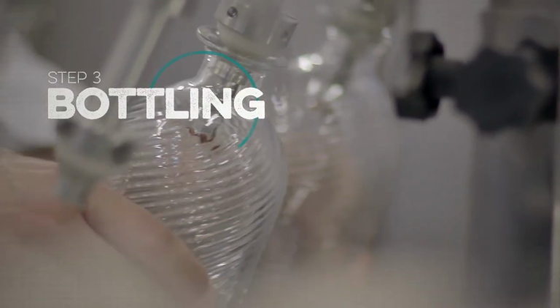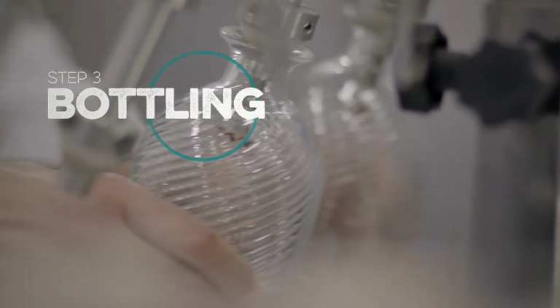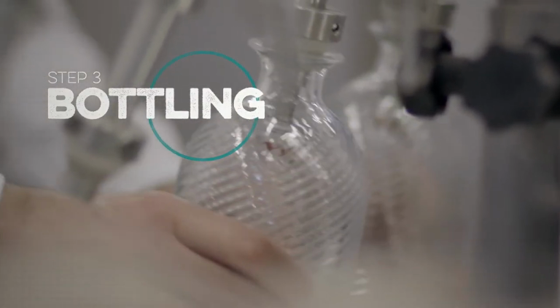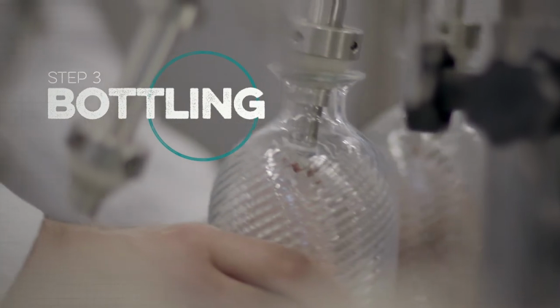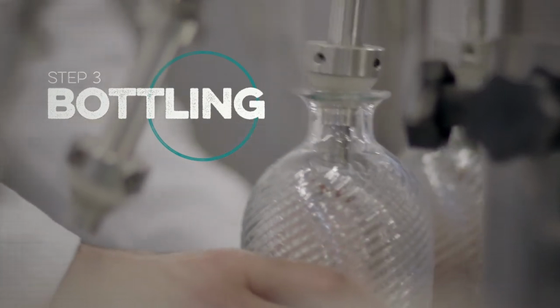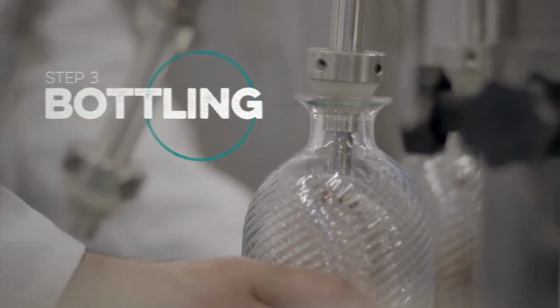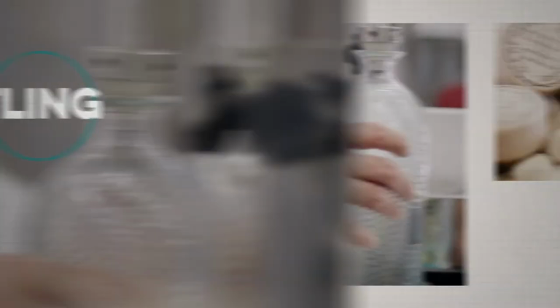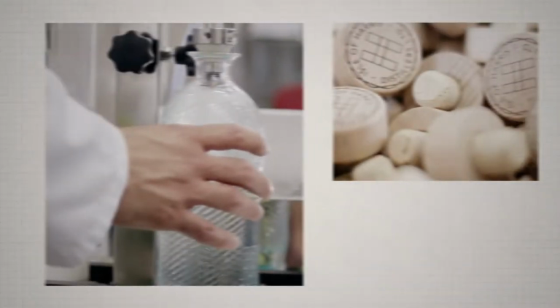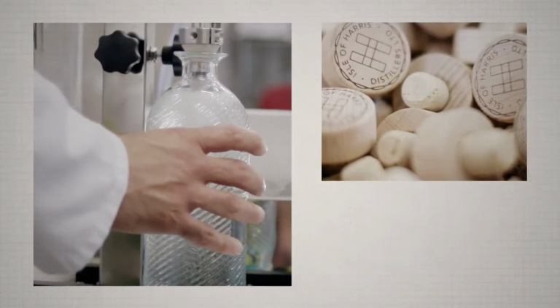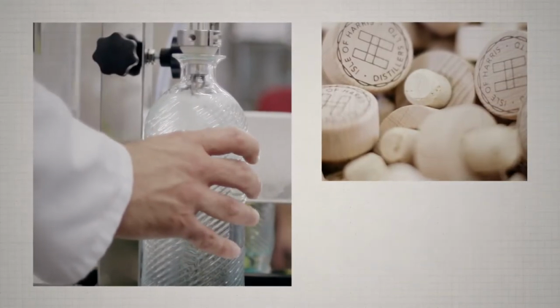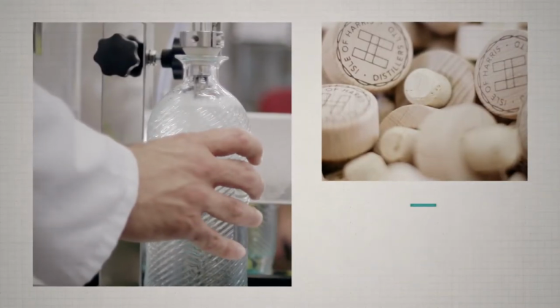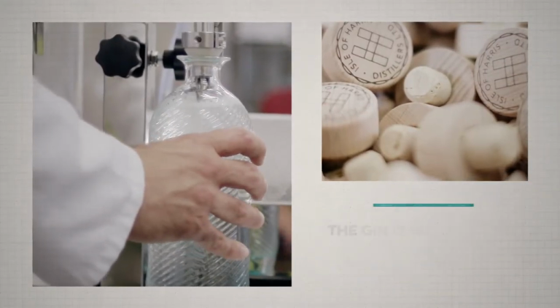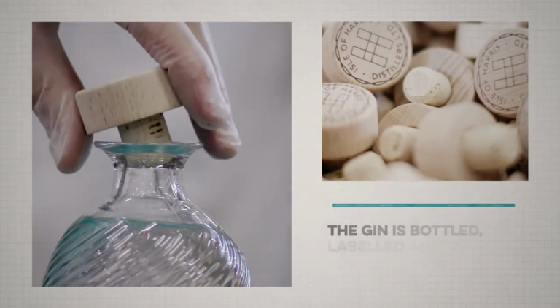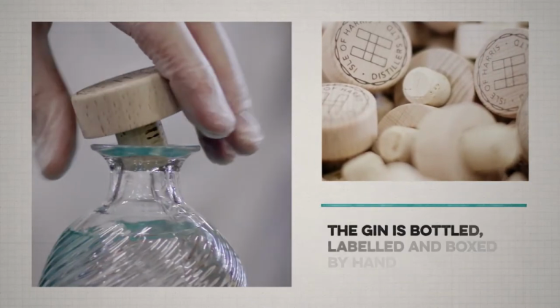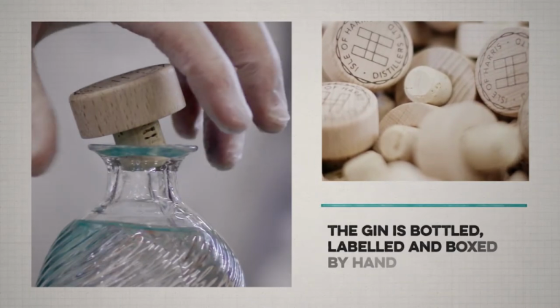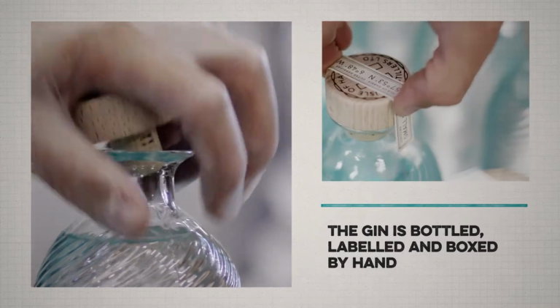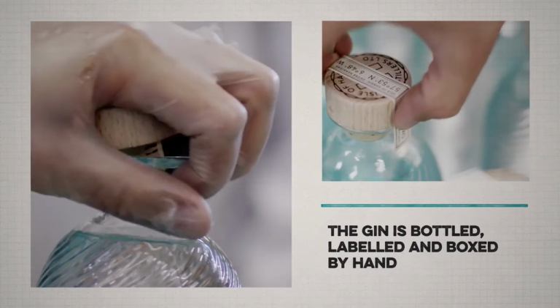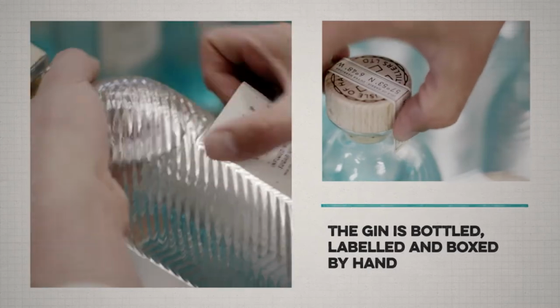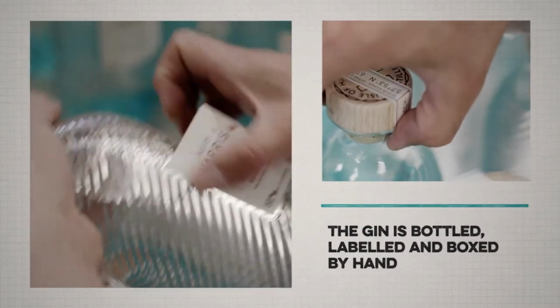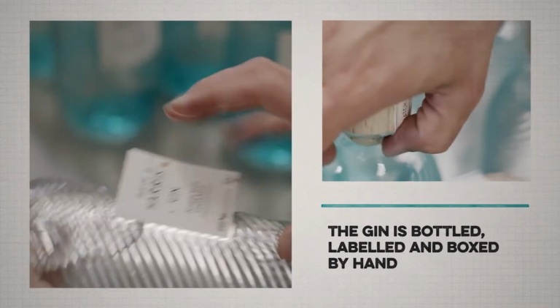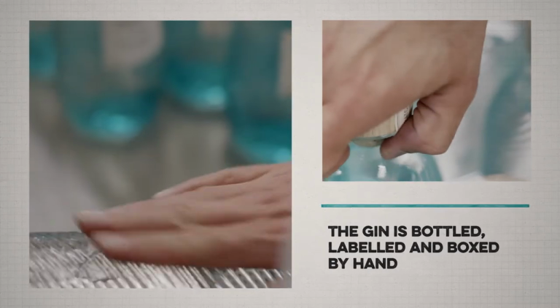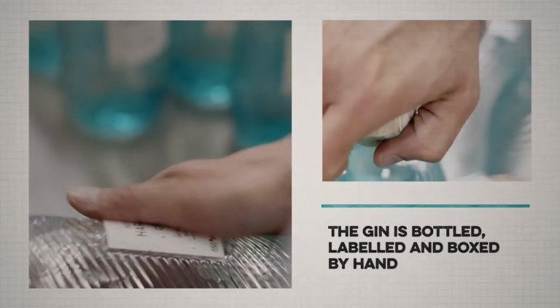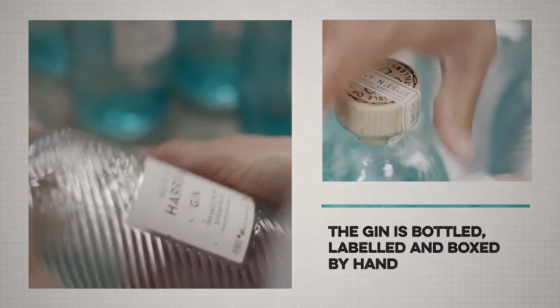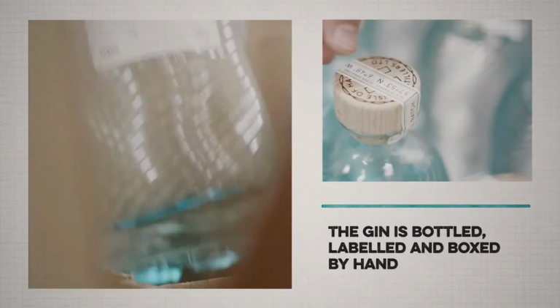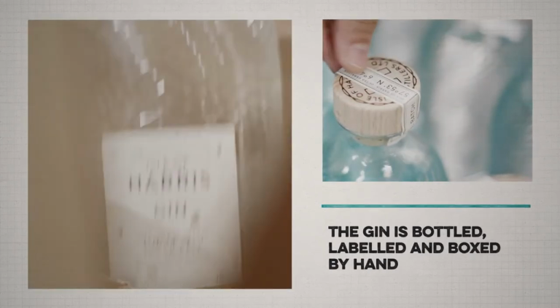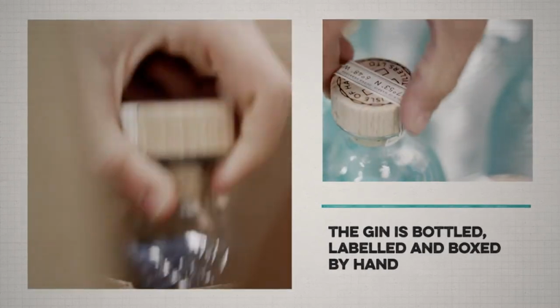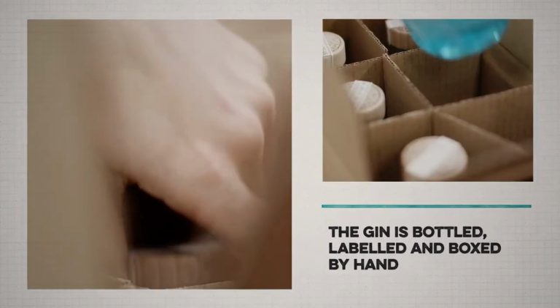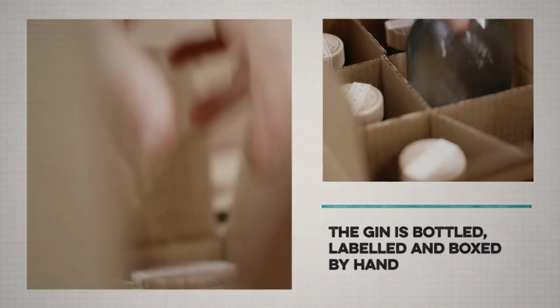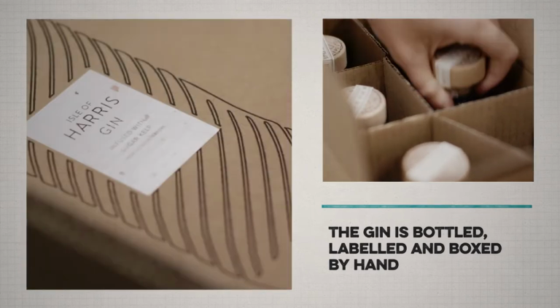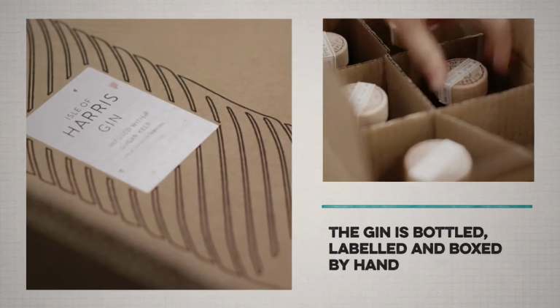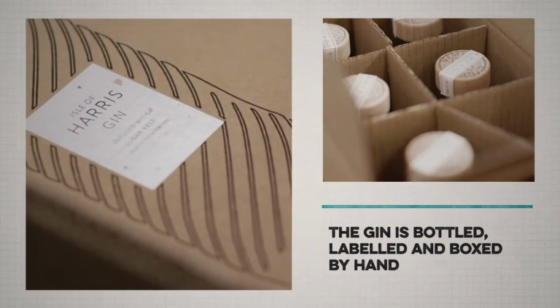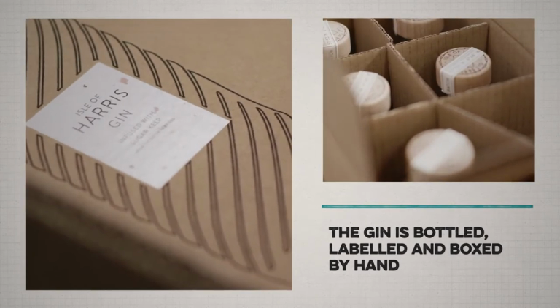Everything happens on site including the bottling. We hand bottle and hand label pretty much everything. It's very much a personal thing all the way through from the production right through to getting out in the post to the end customer.